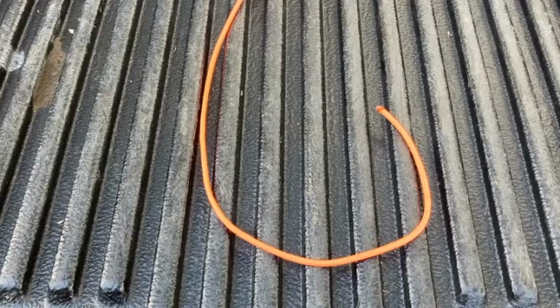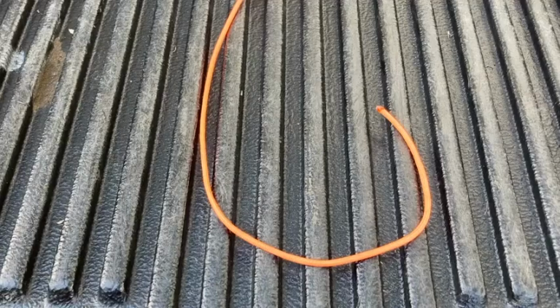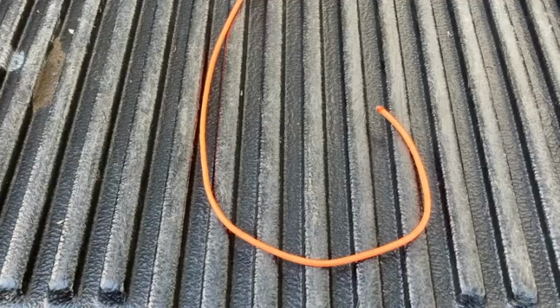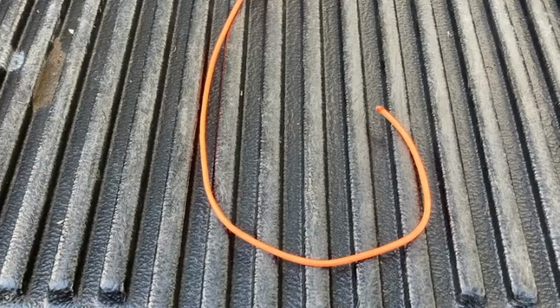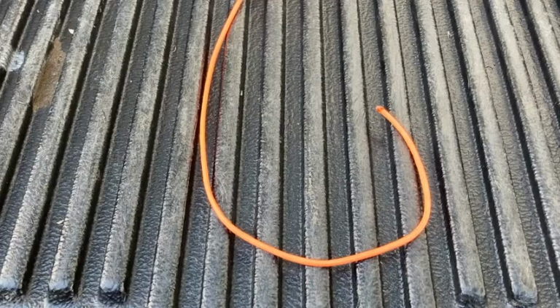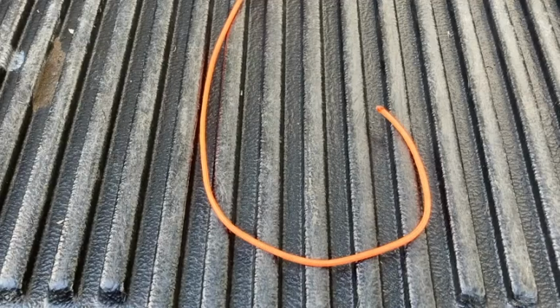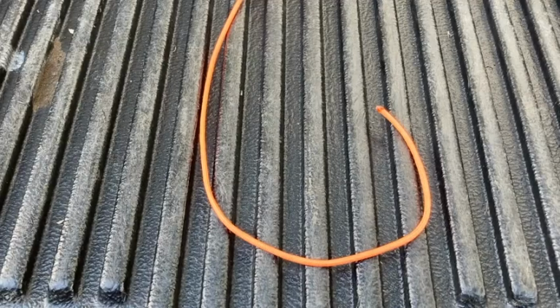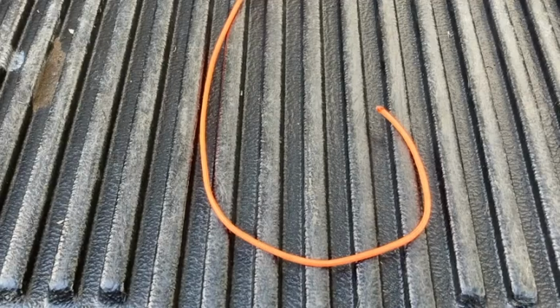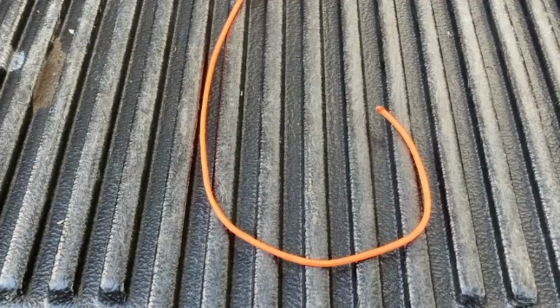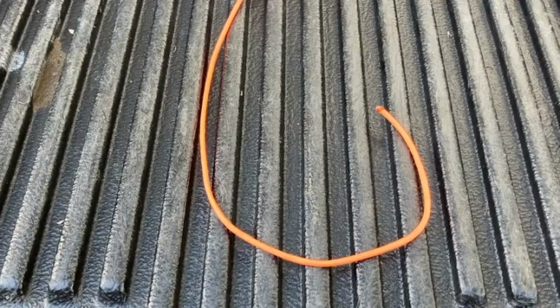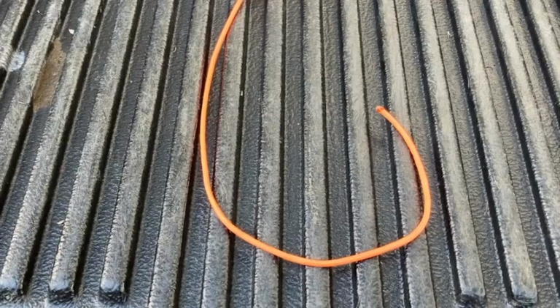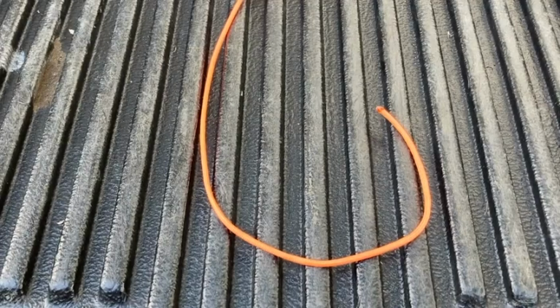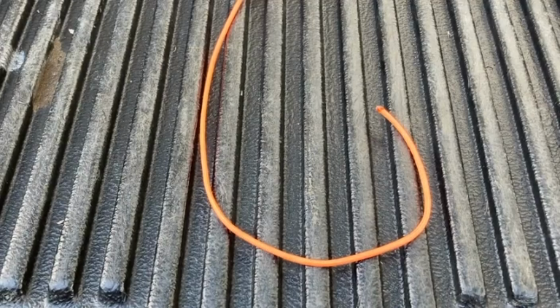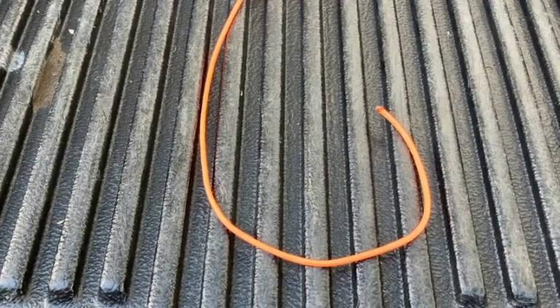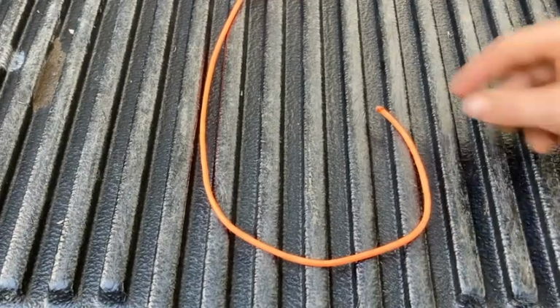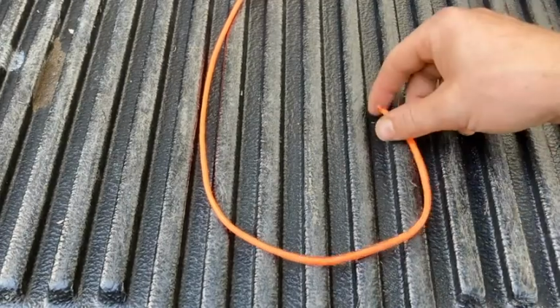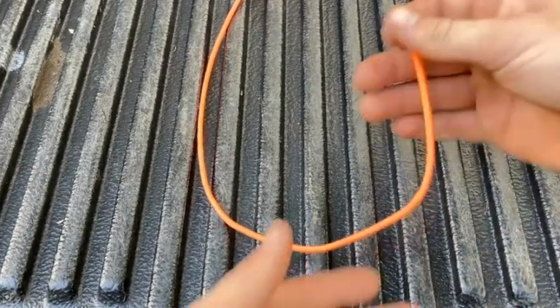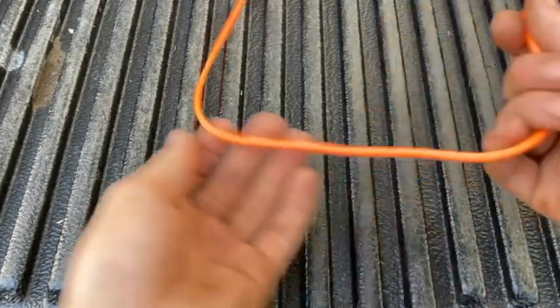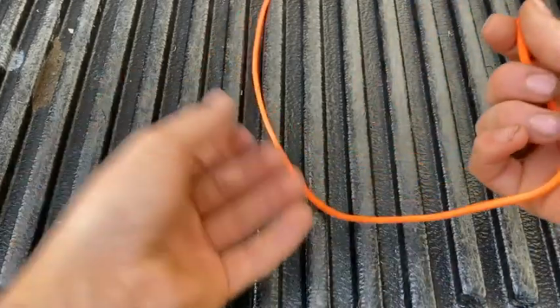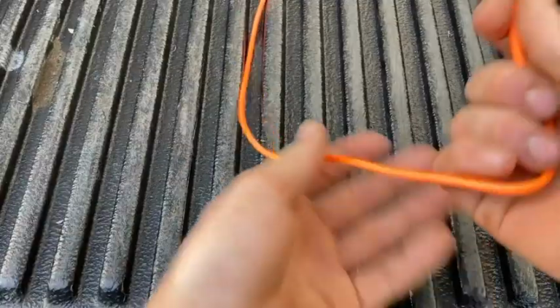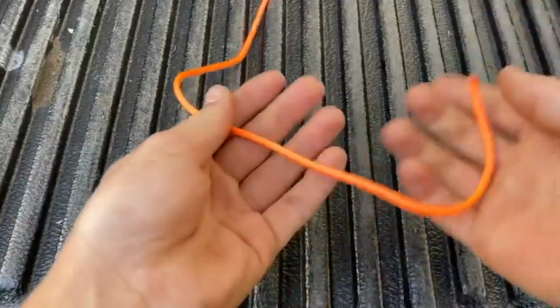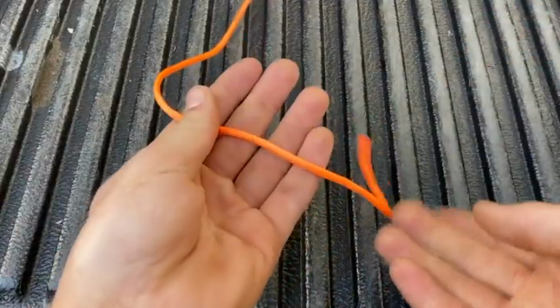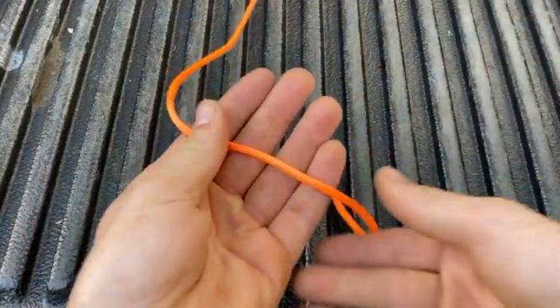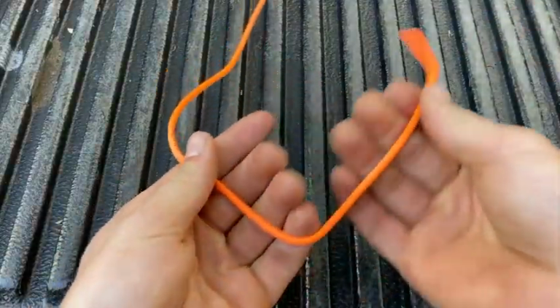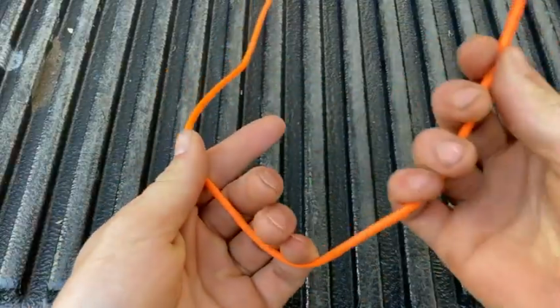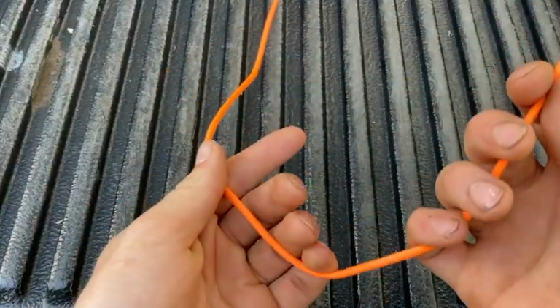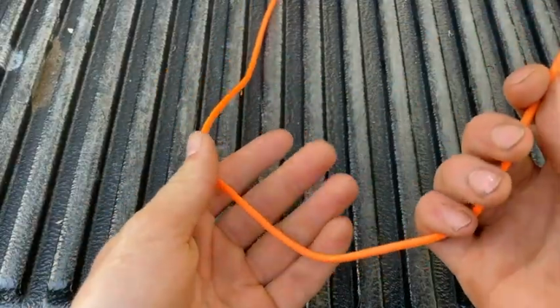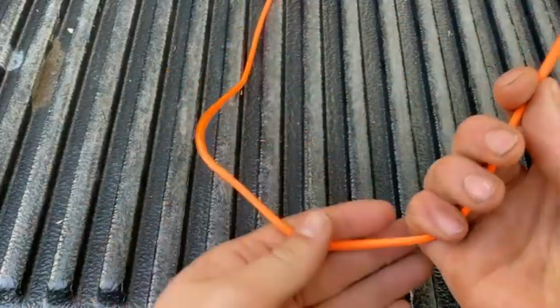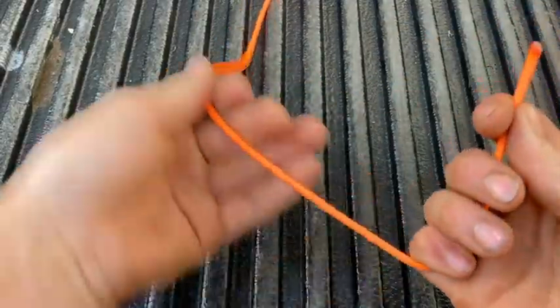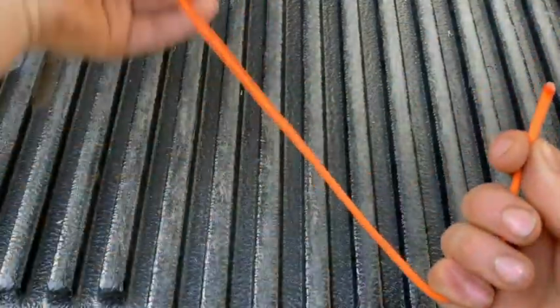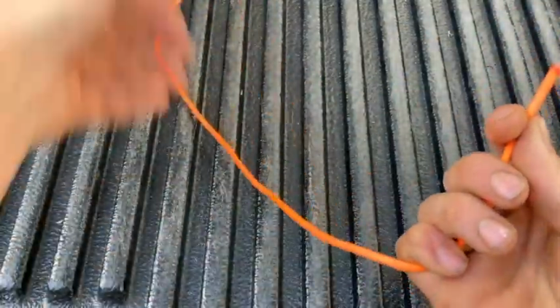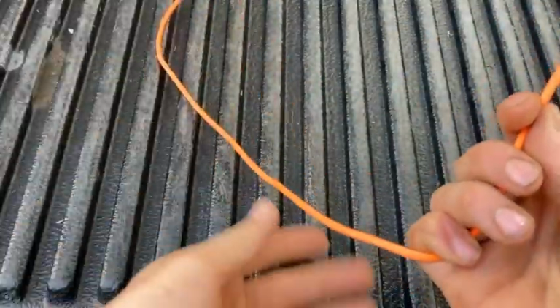Hello everybody. Today we're going to tie a bowline. I've got my working end here and there's my standing end.